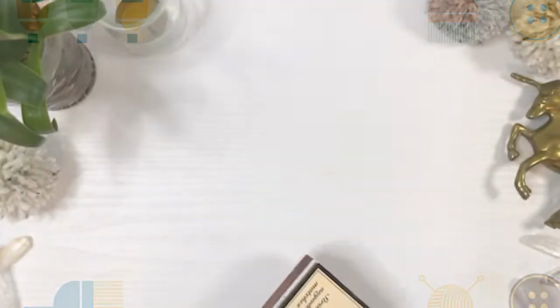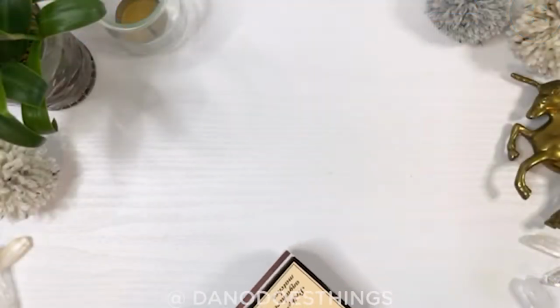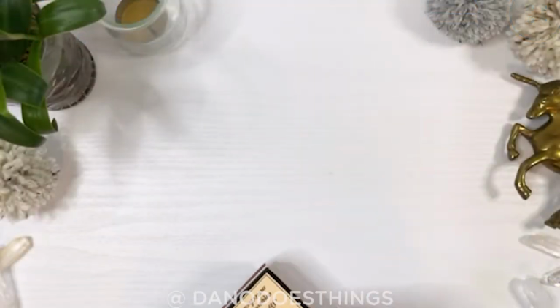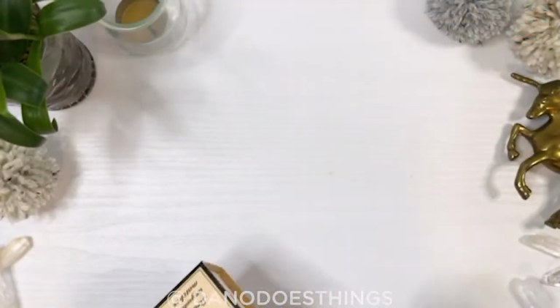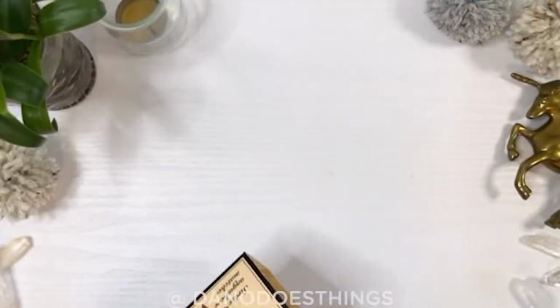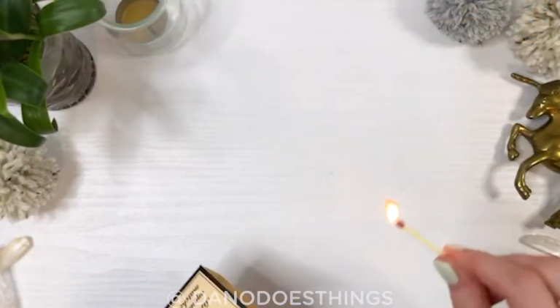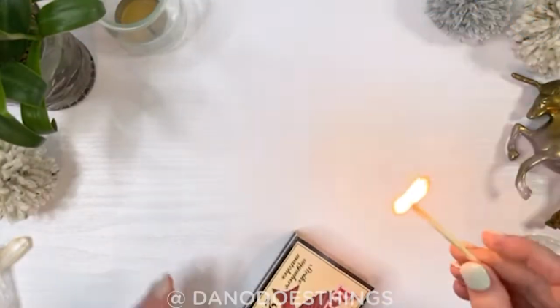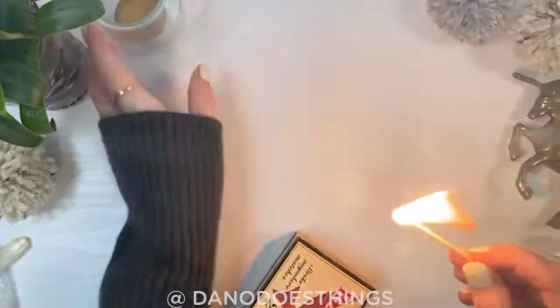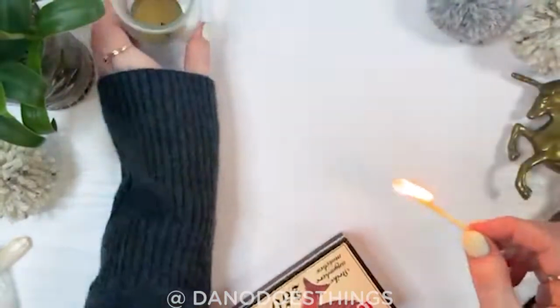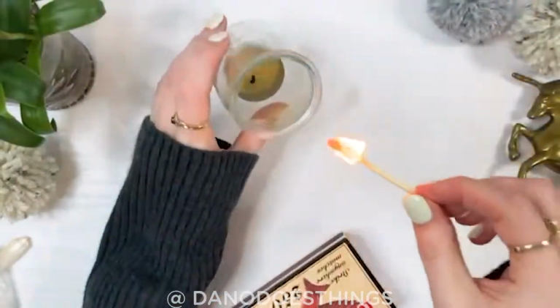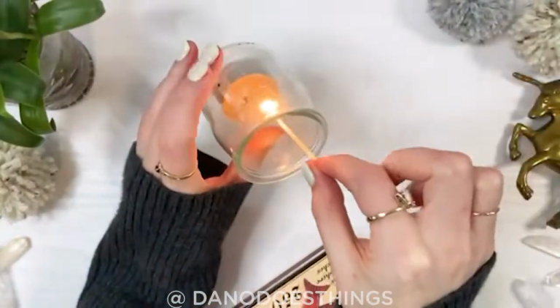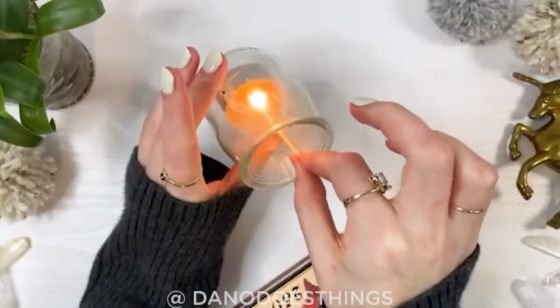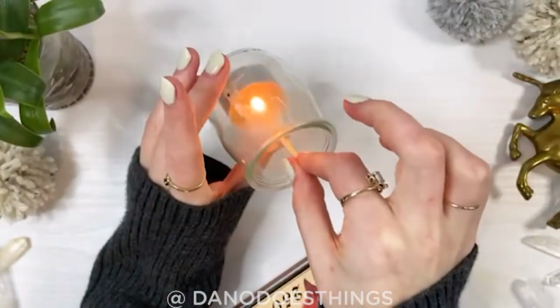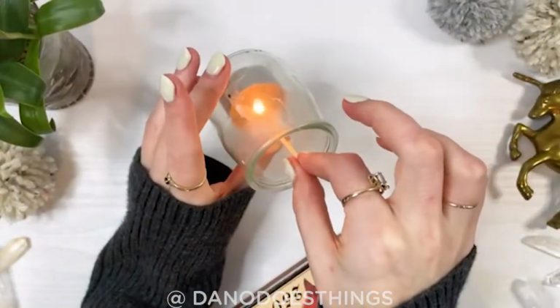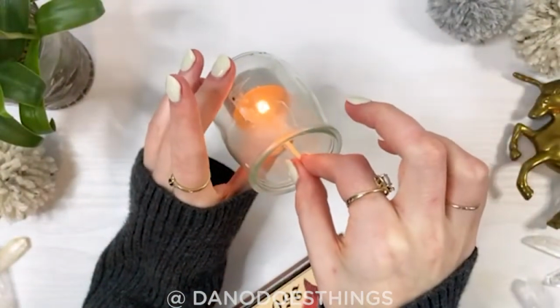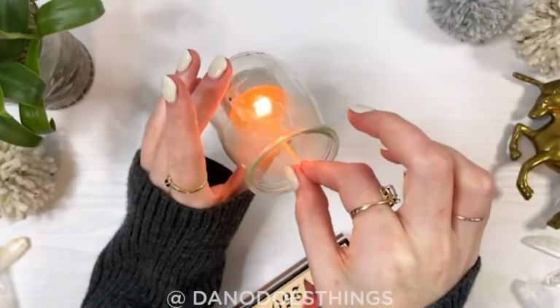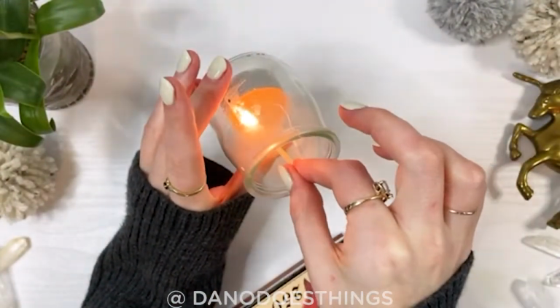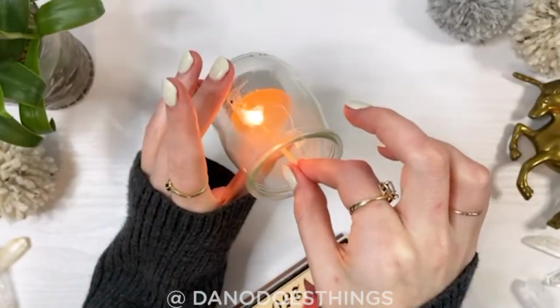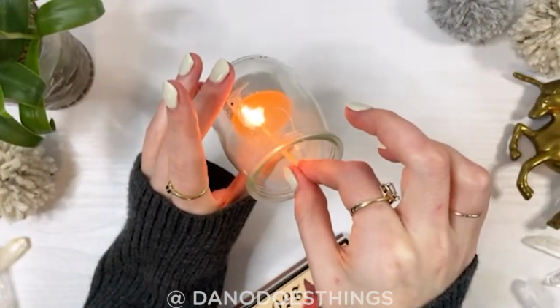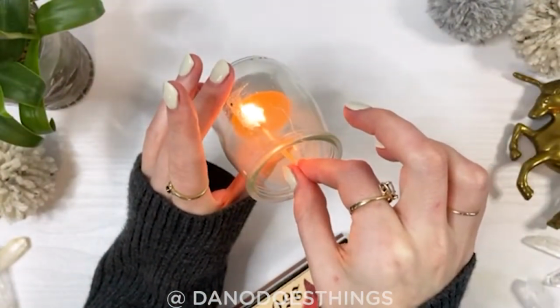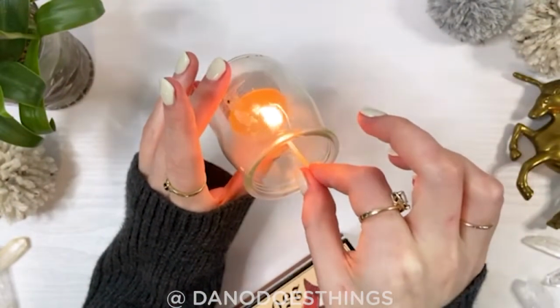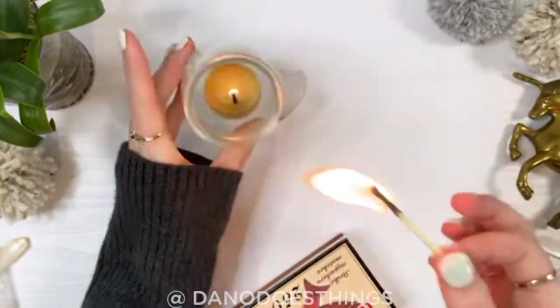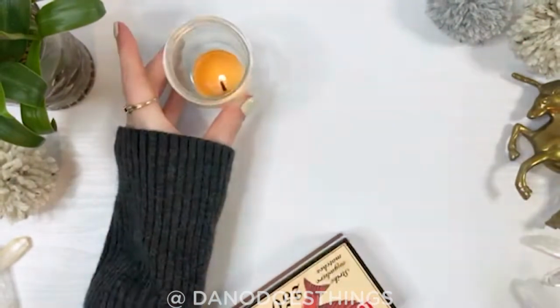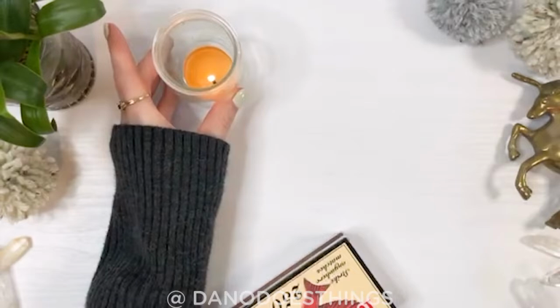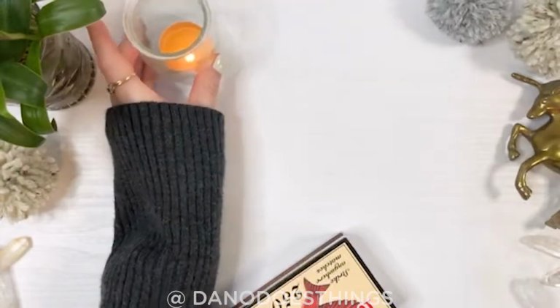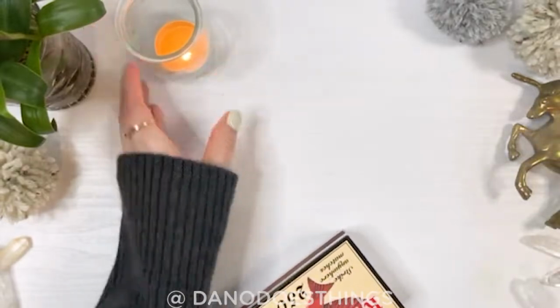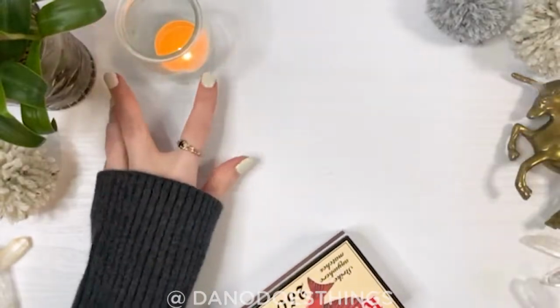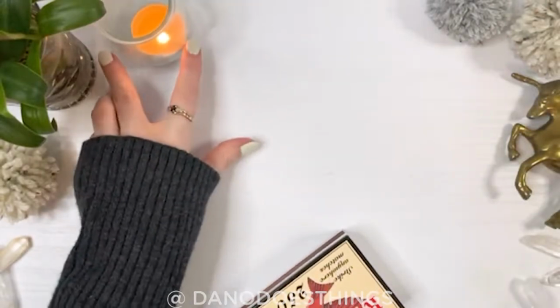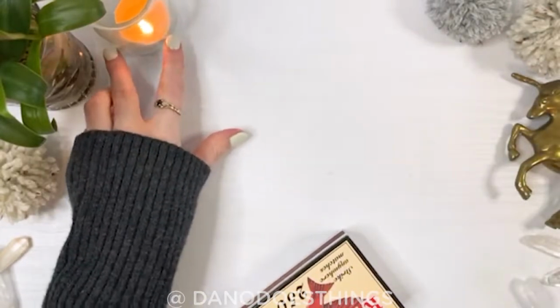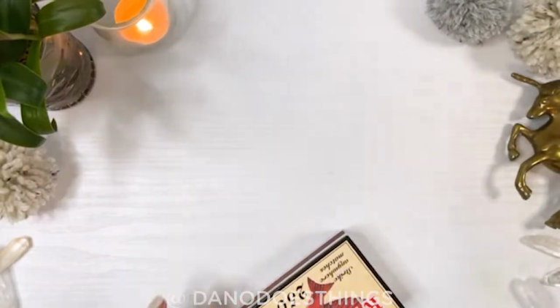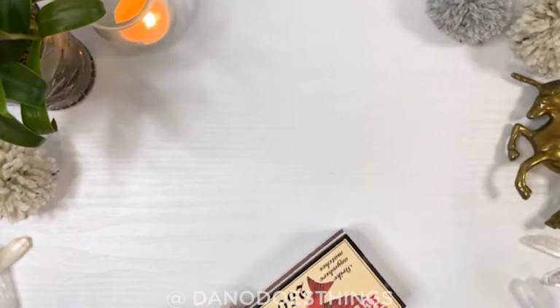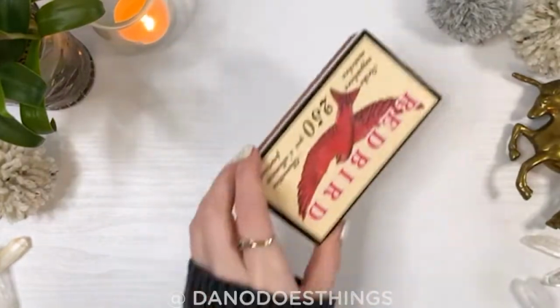Welcome back to Dano Does Things. It is nearly my birthday, so today I'll show you how to make a super cute pom-pom crown slash headband.